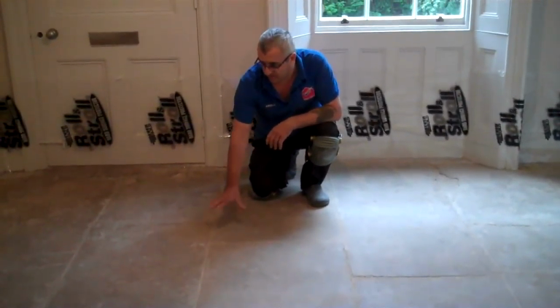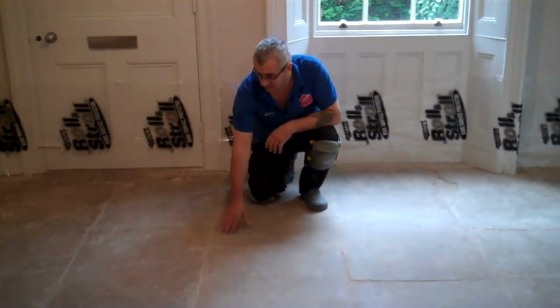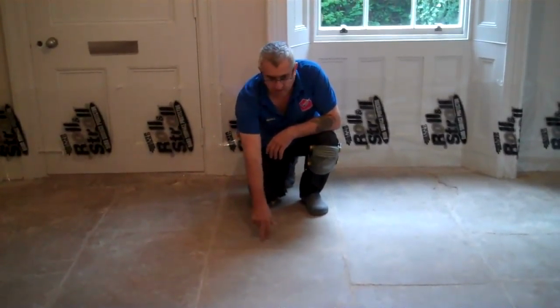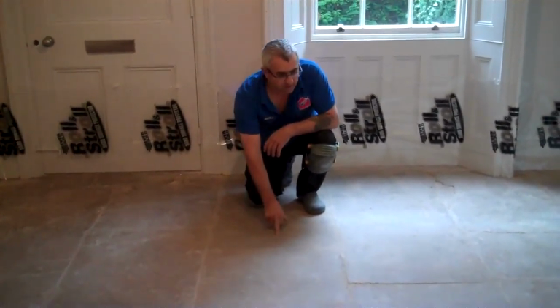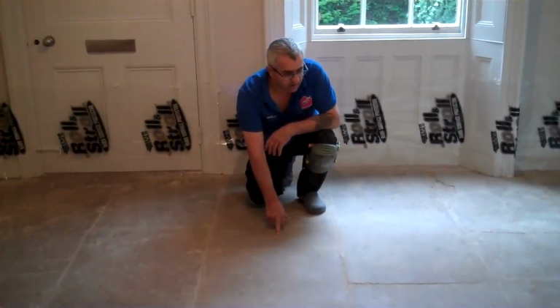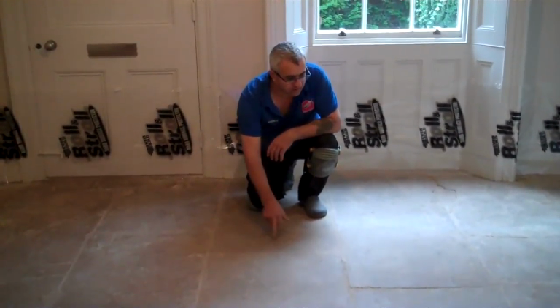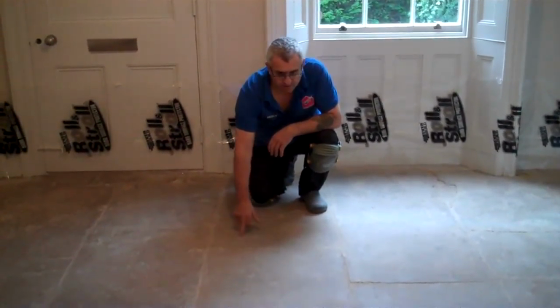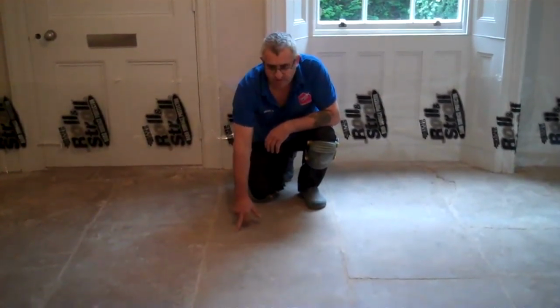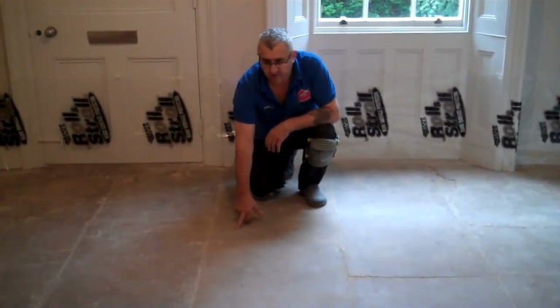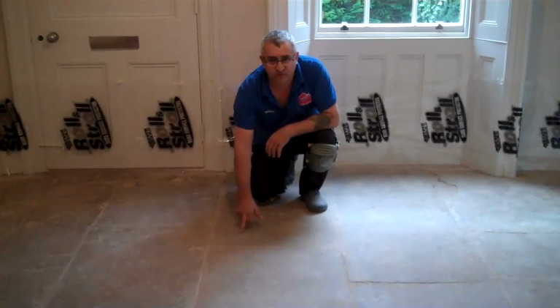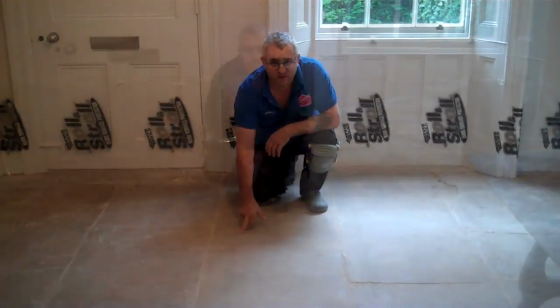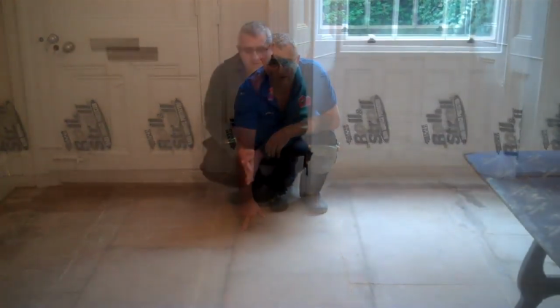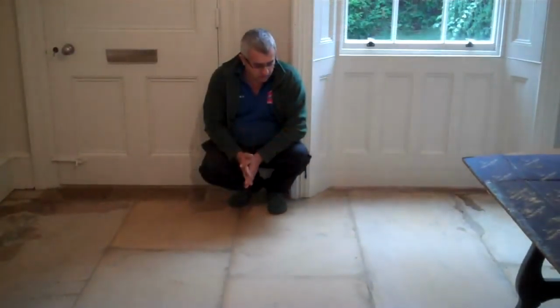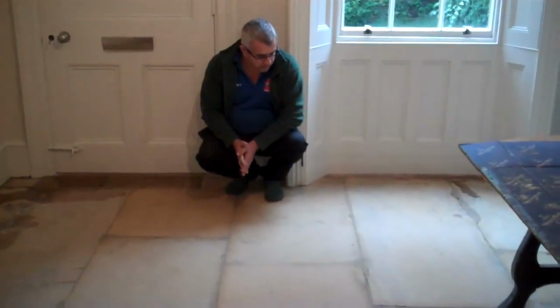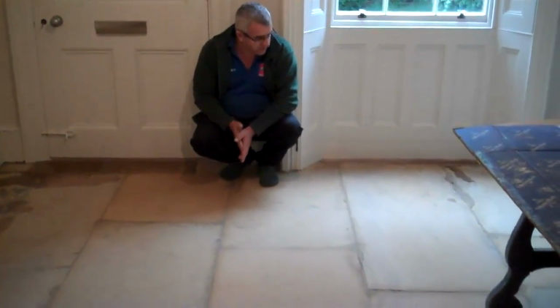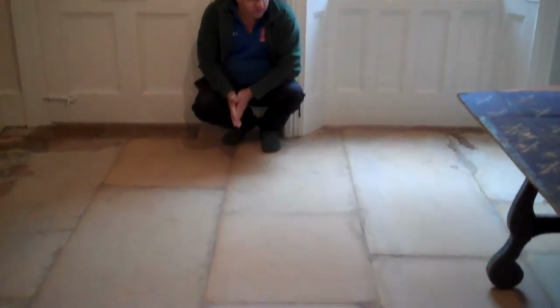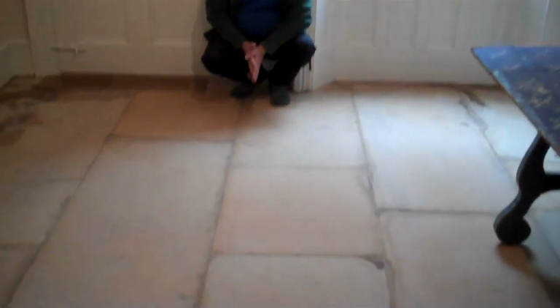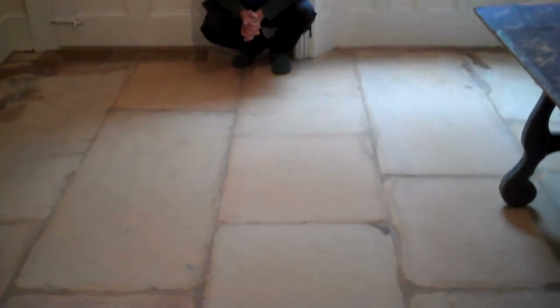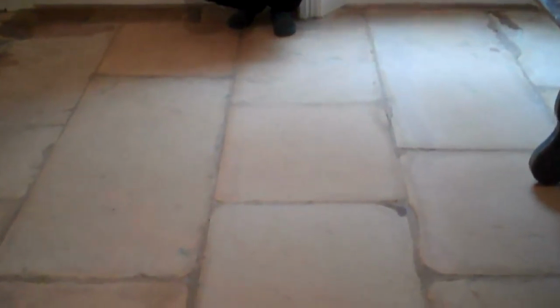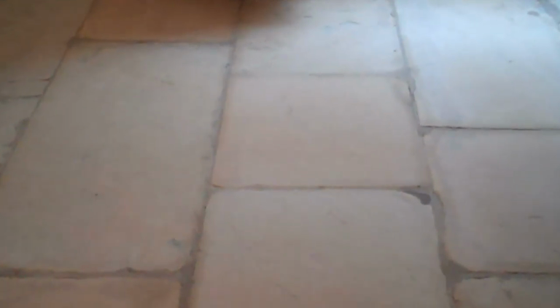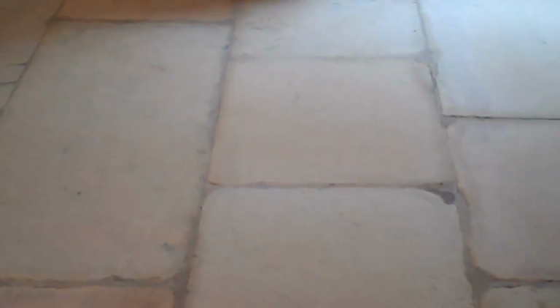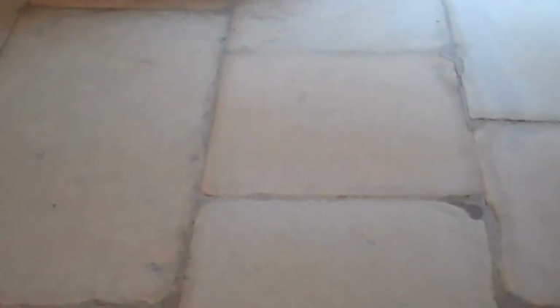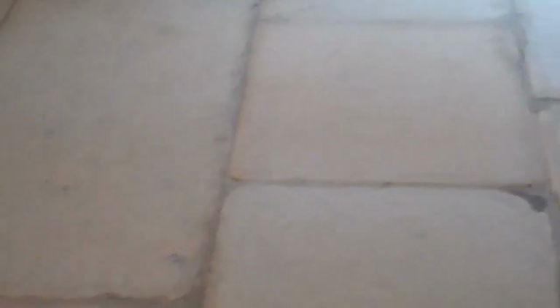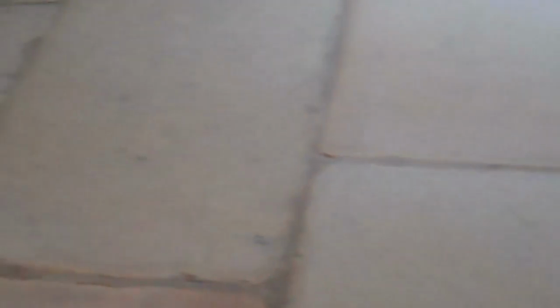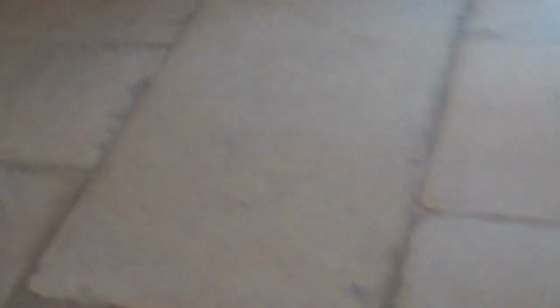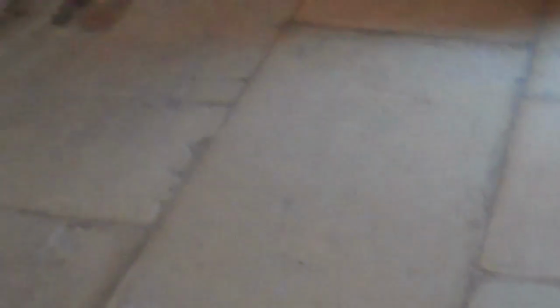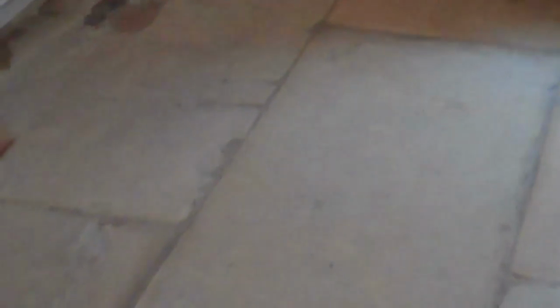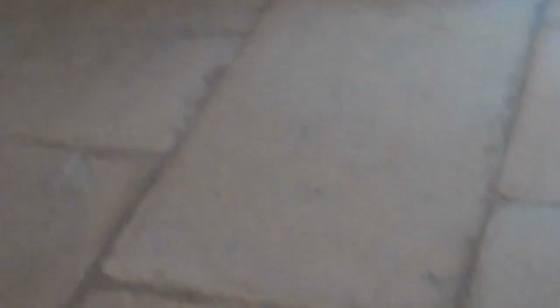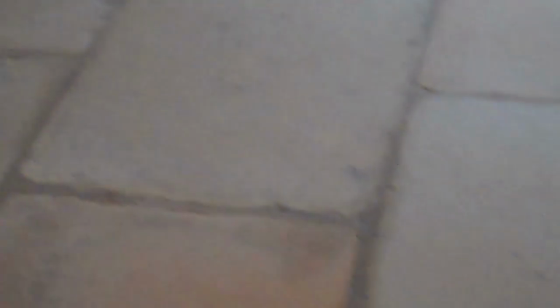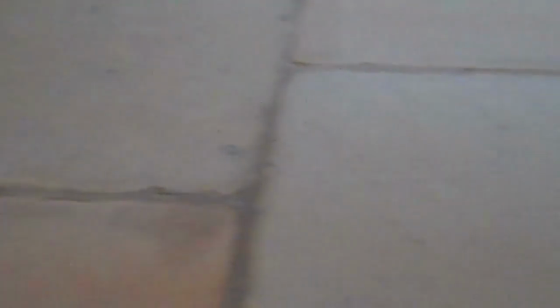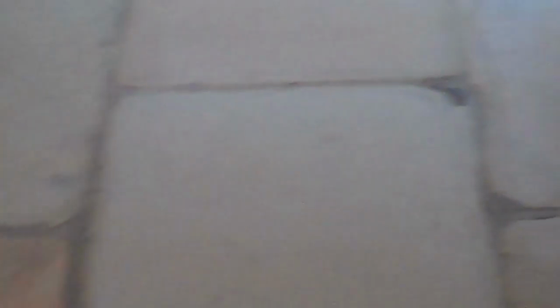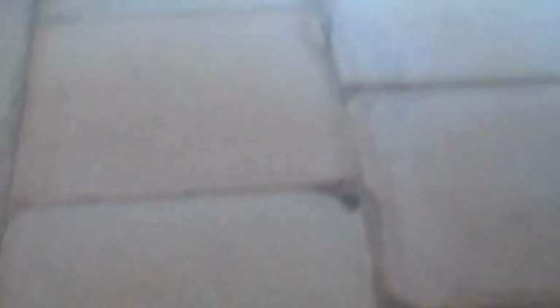Now we're finished. The floor has just finished dripping and cleaning, ready to be sealed. You can see the difference.